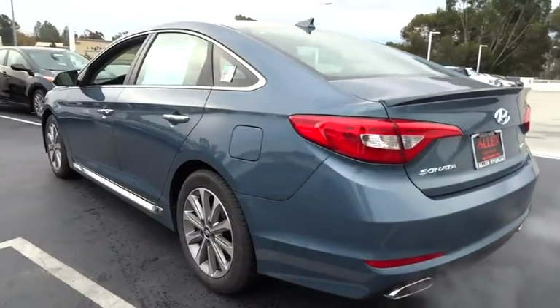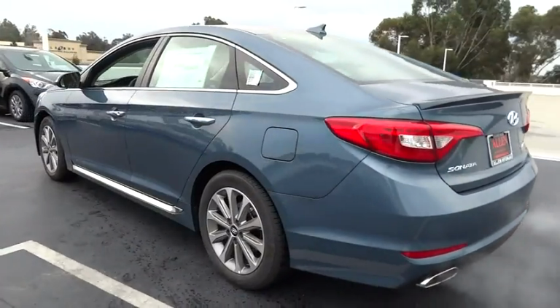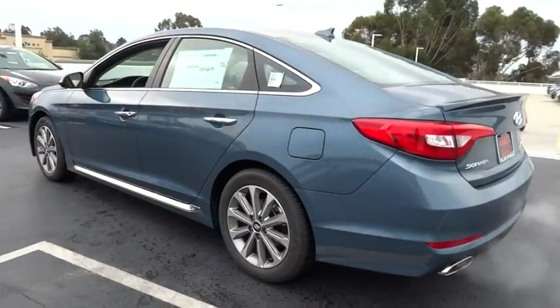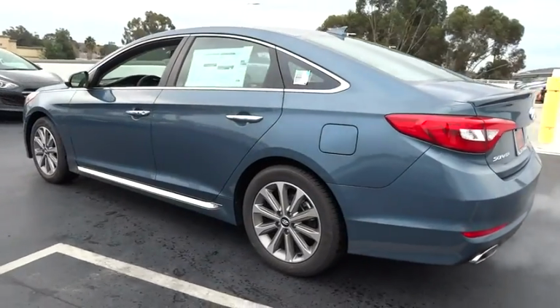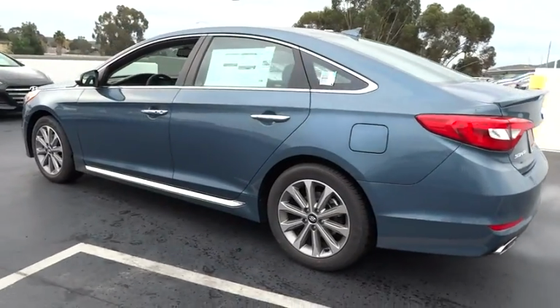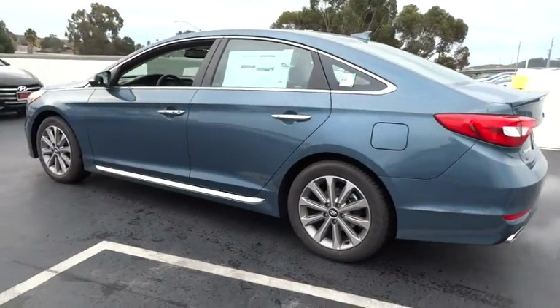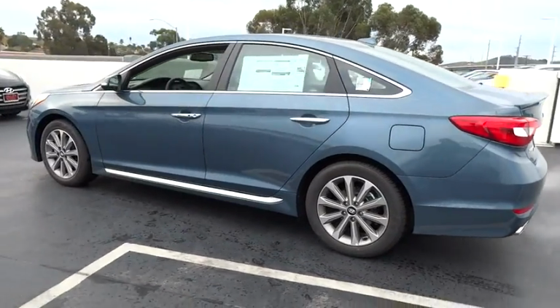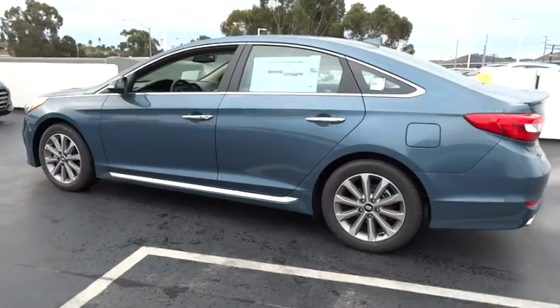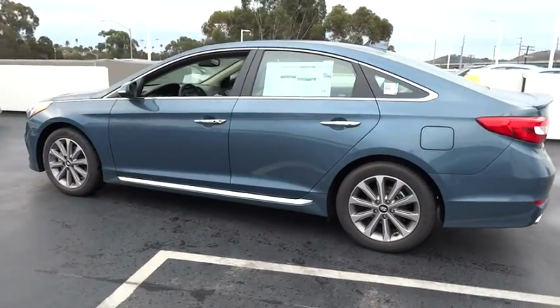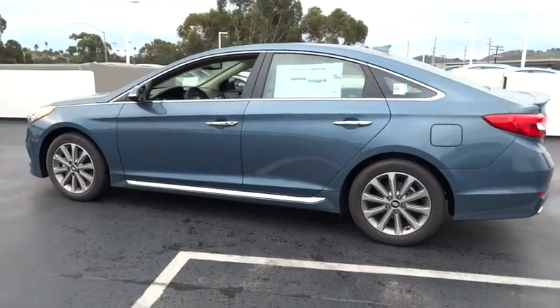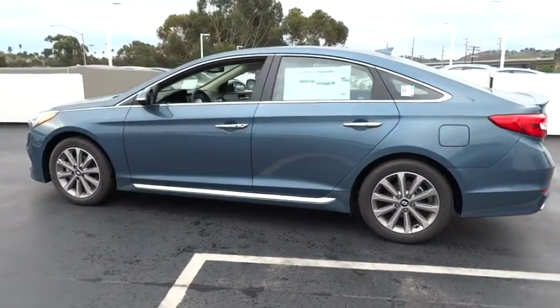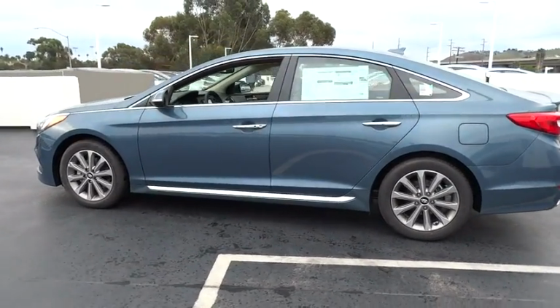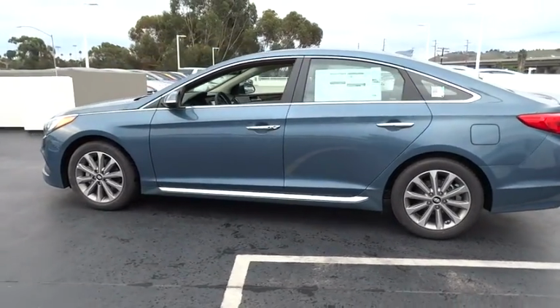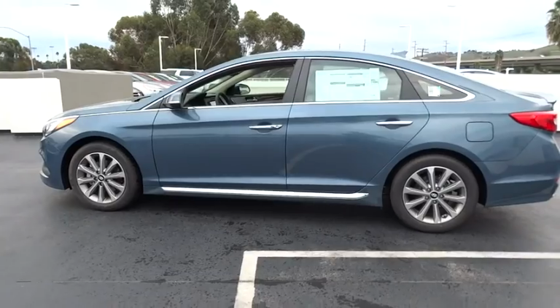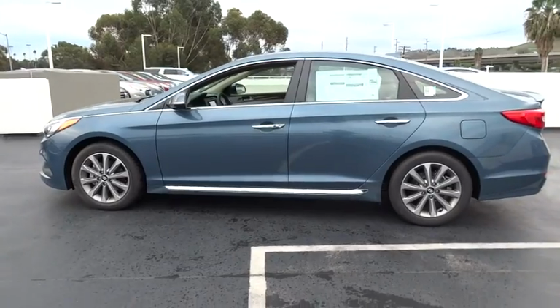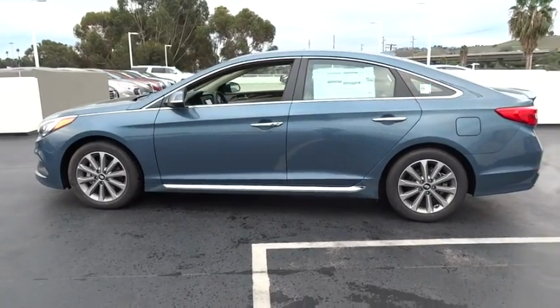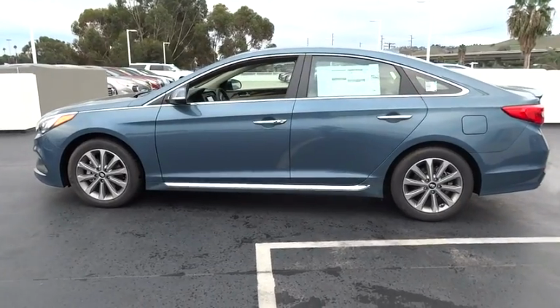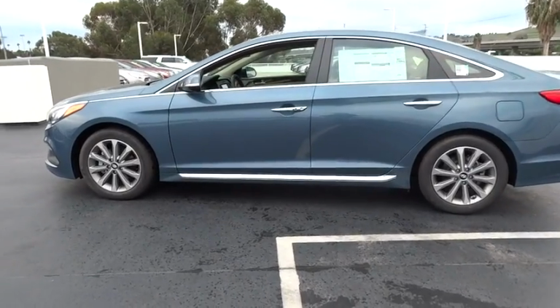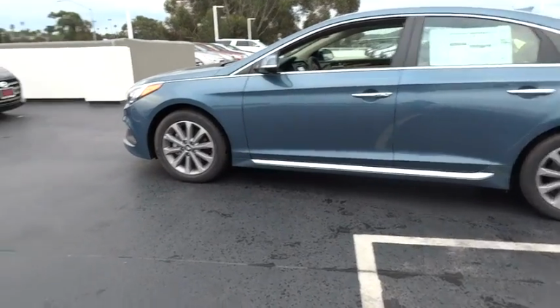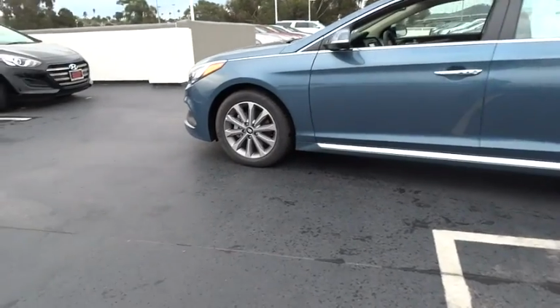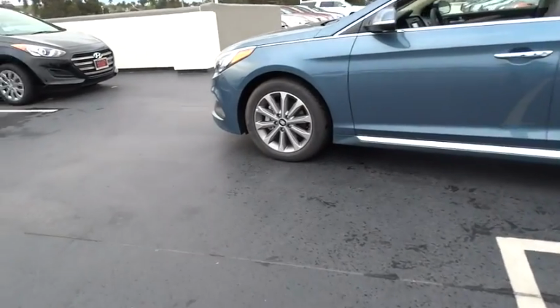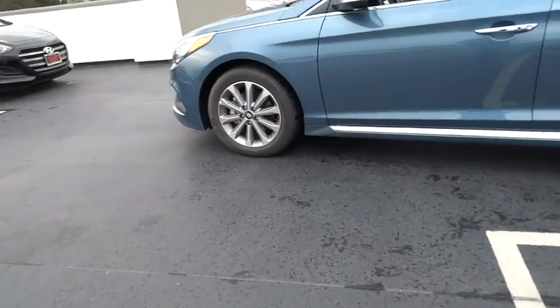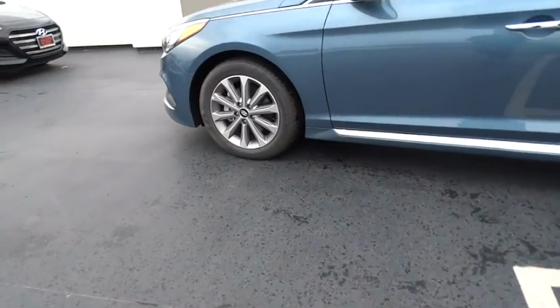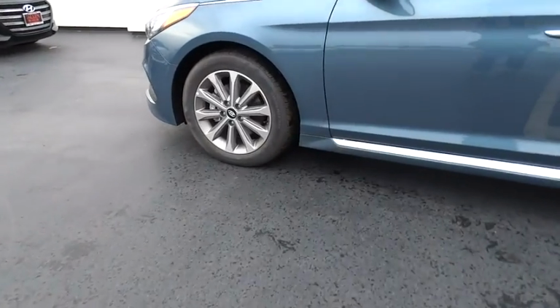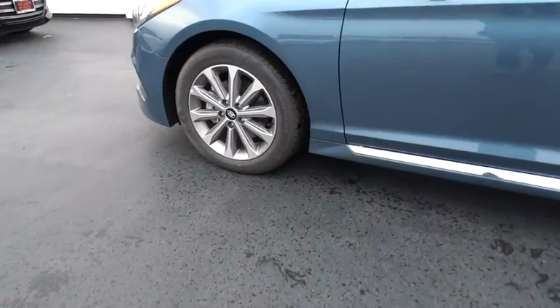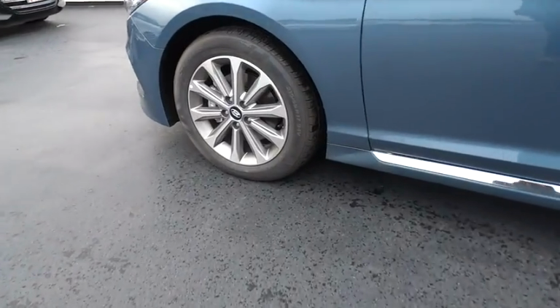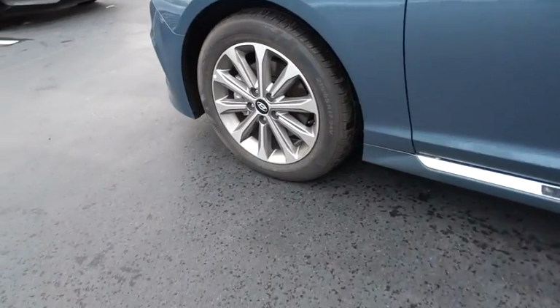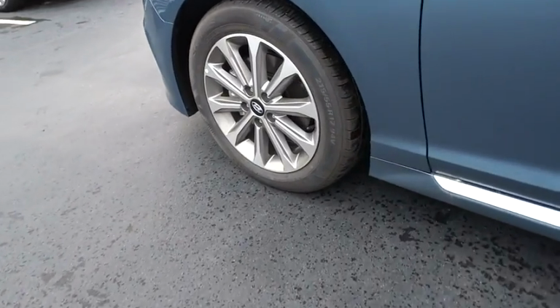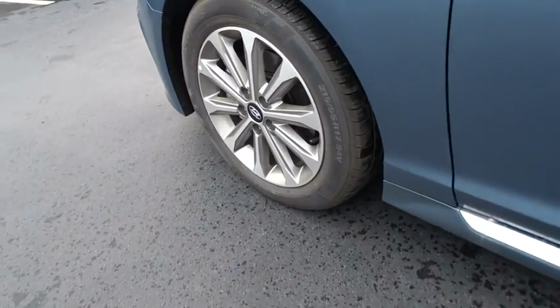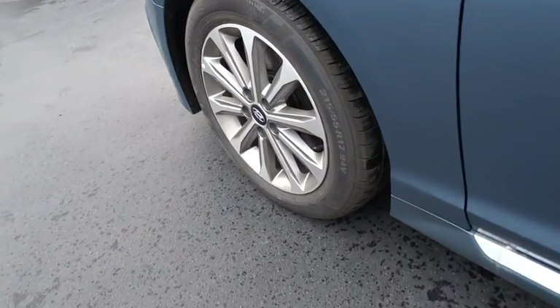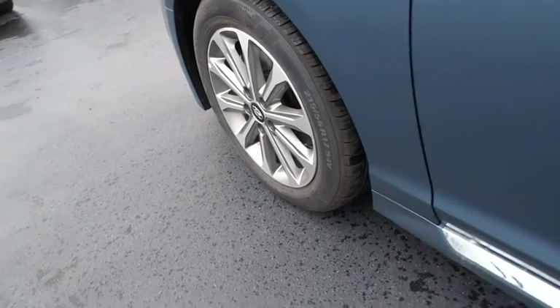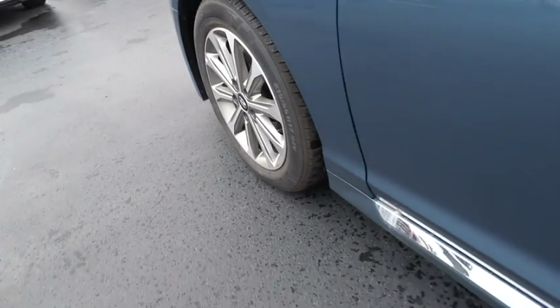Power passenger seat, power liftgate, traction control, keyless entry, stability control, anti-lock braking system, backup camera, steering wheel audio controls.